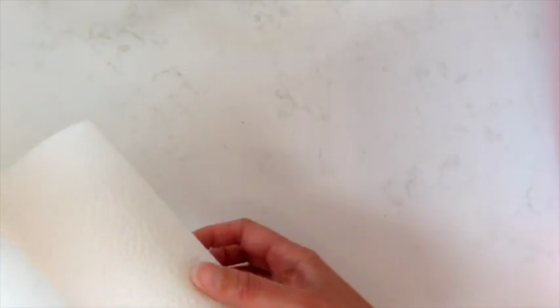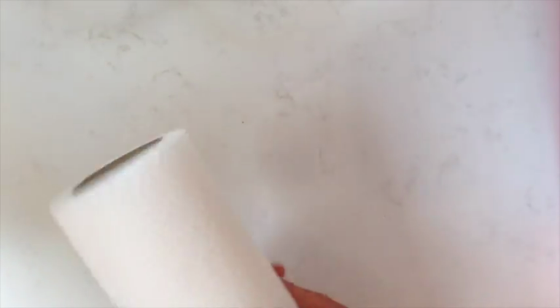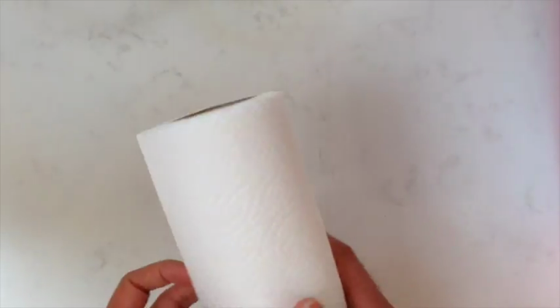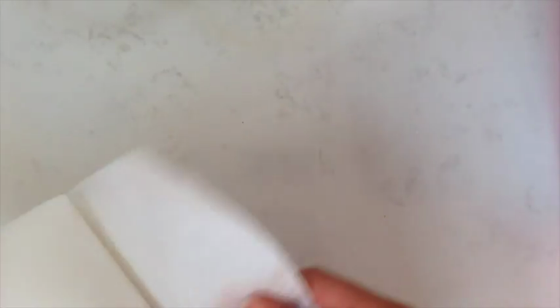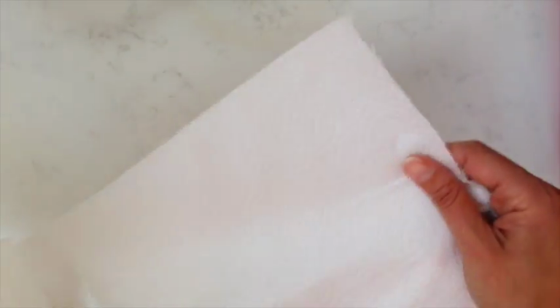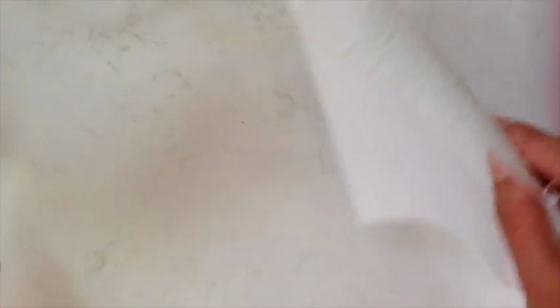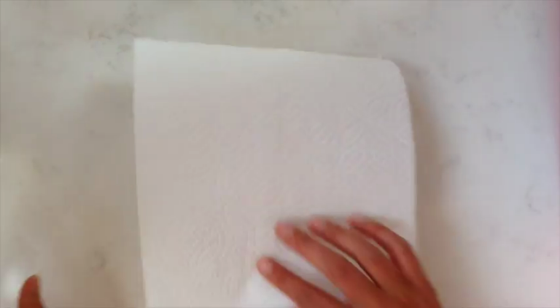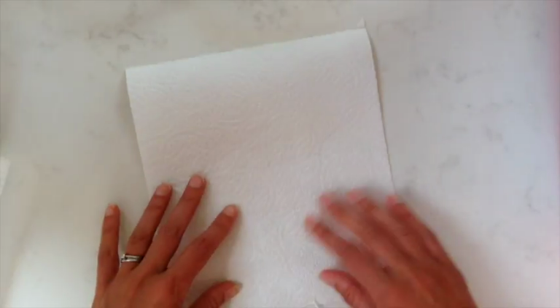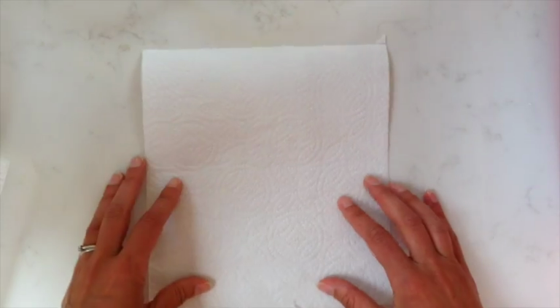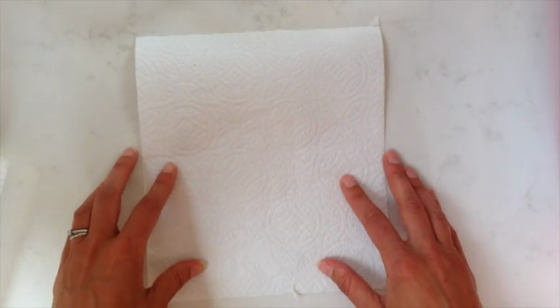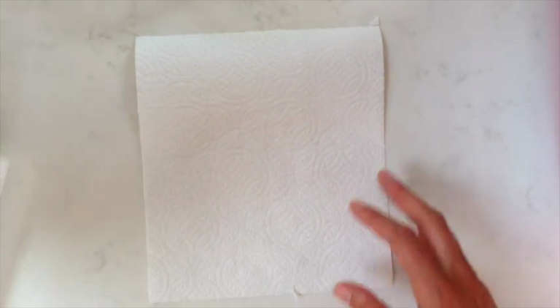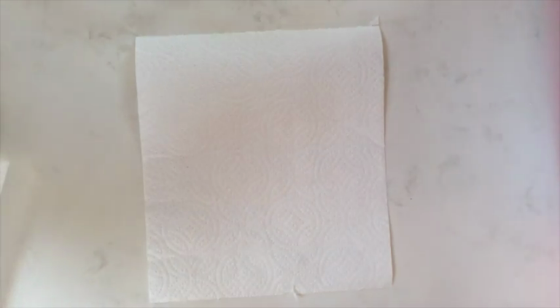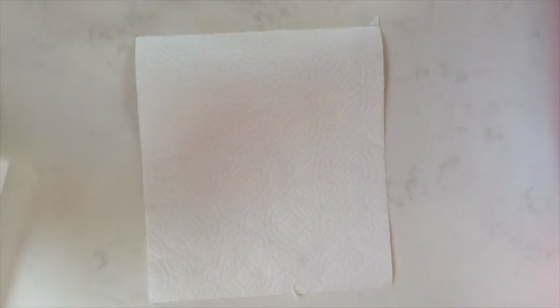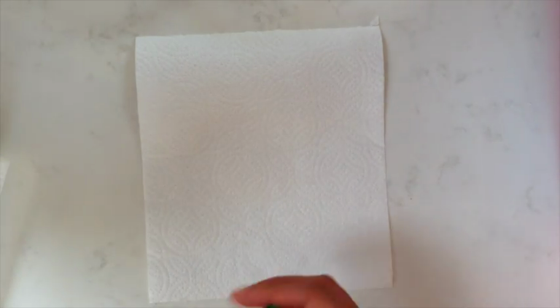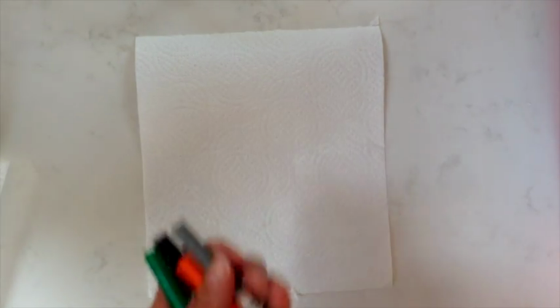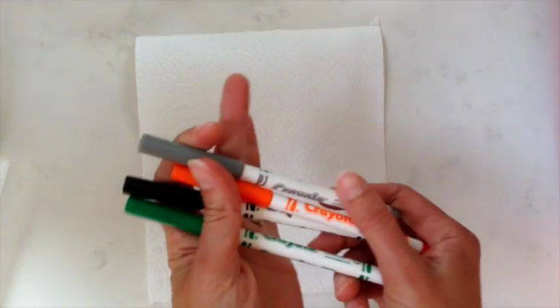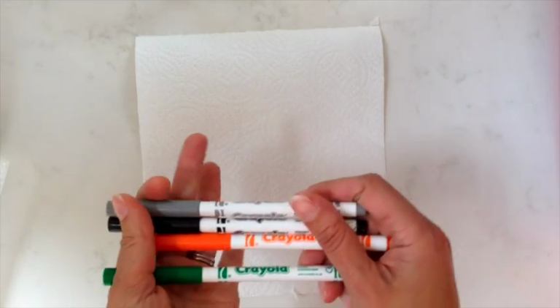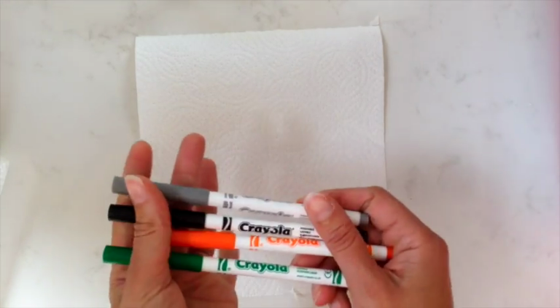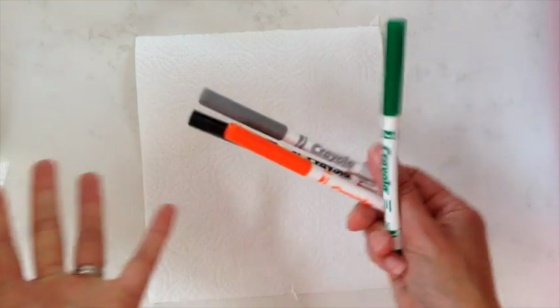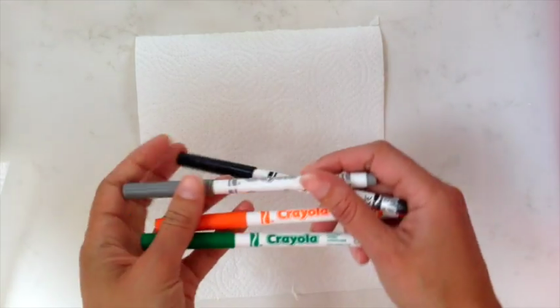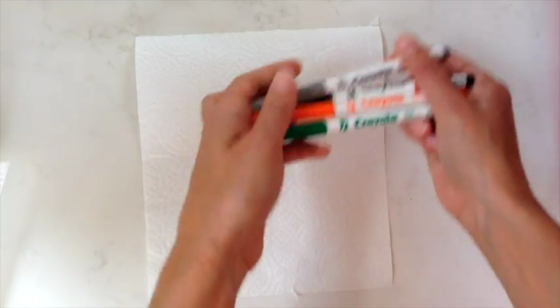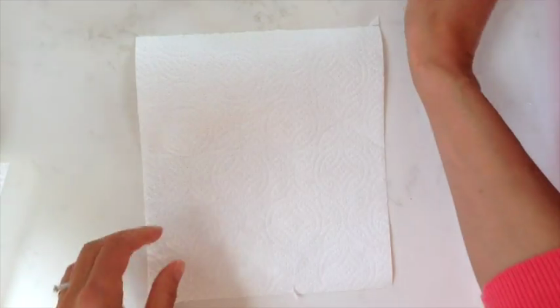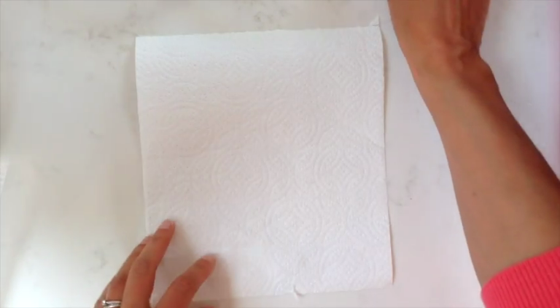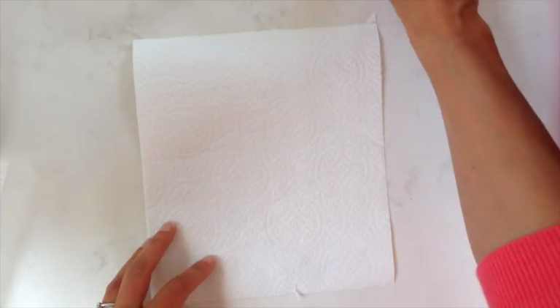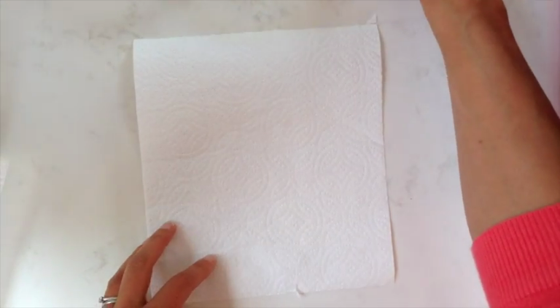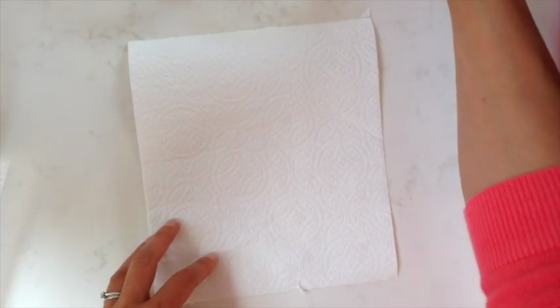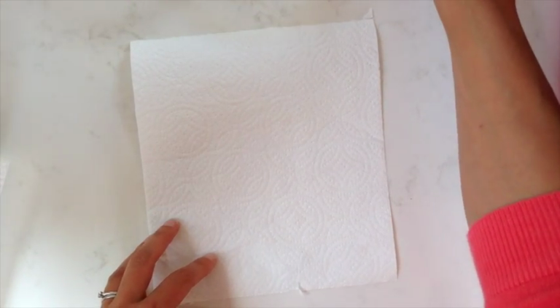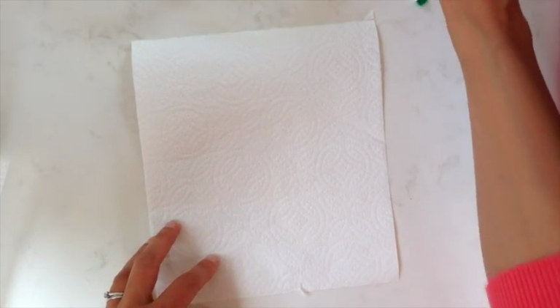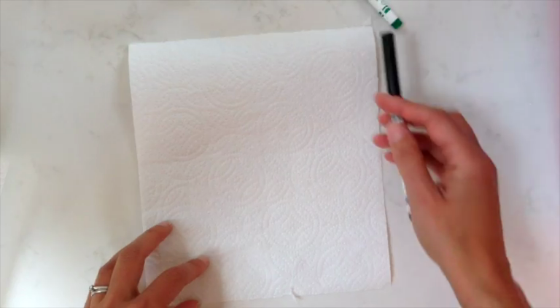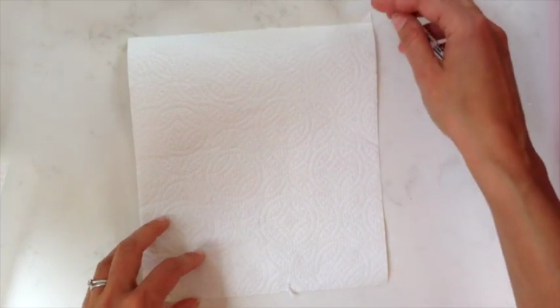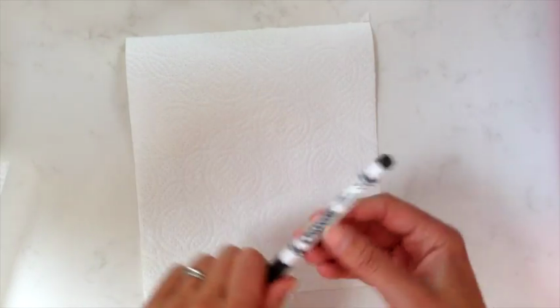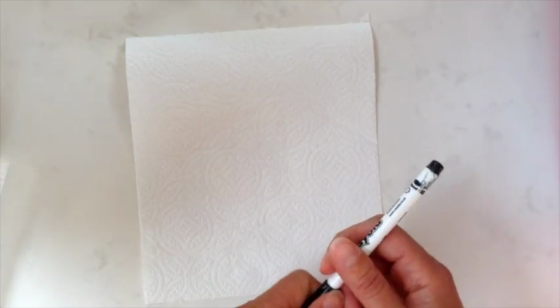Okay, so now we need to prepare our flower. Another piece of kitchen roll, and then you just need some ordinary felt tip pens. You can experiment with different colours — some of the most spectacular are brown and black.